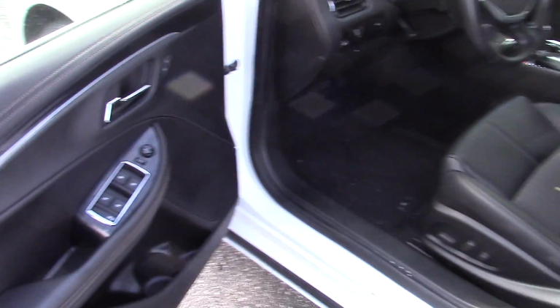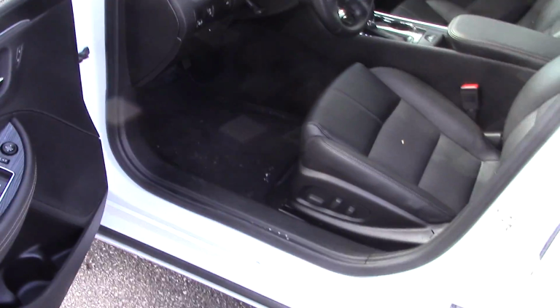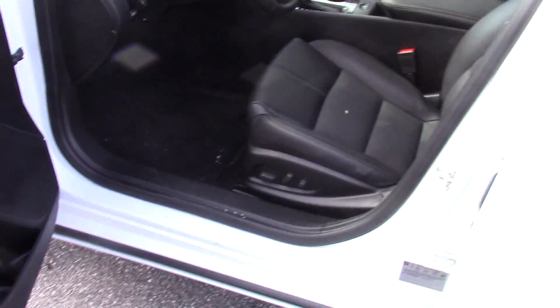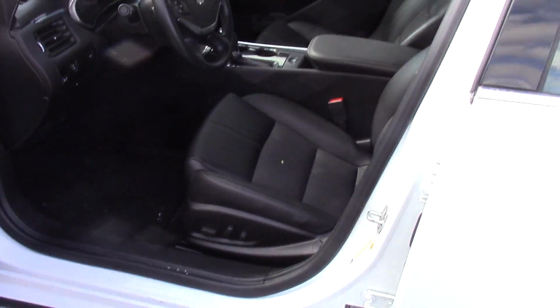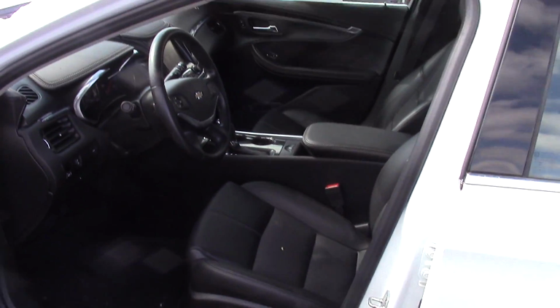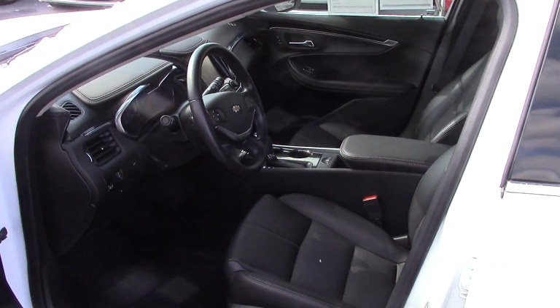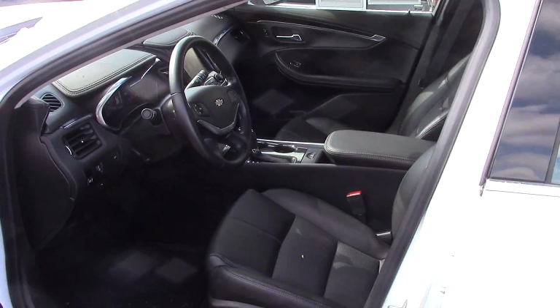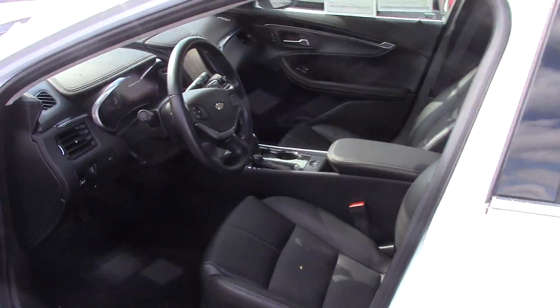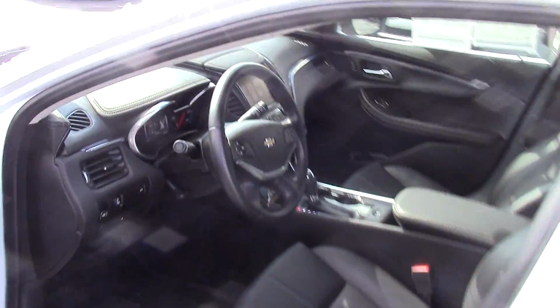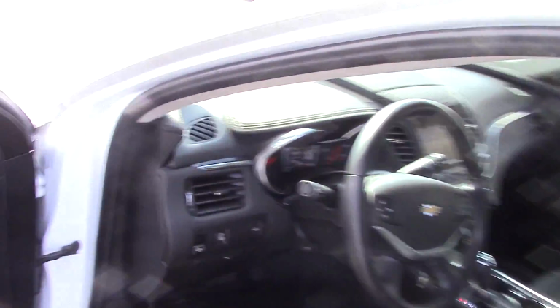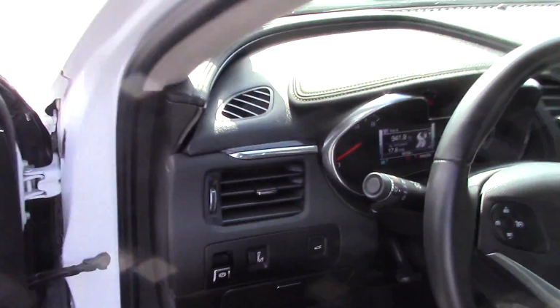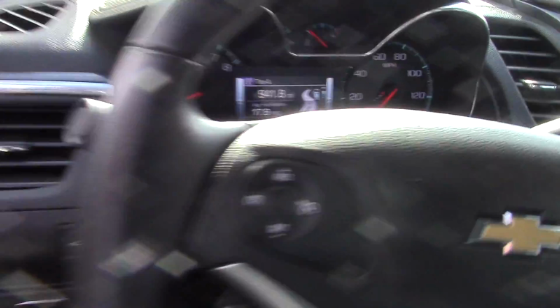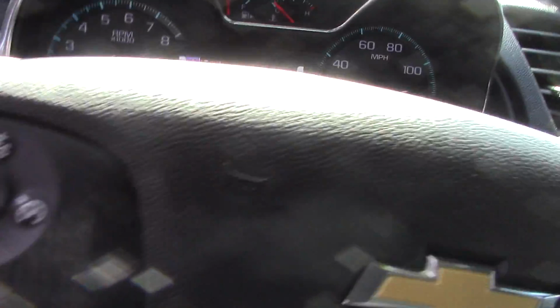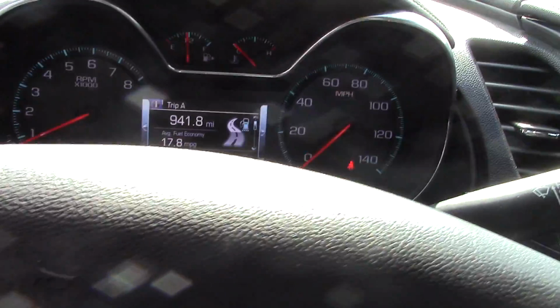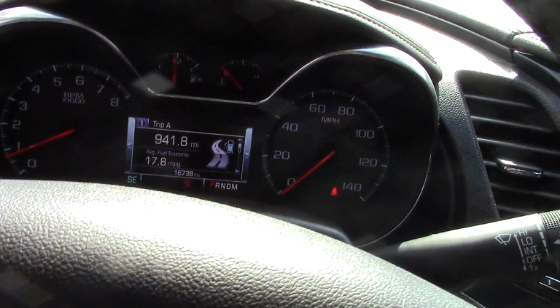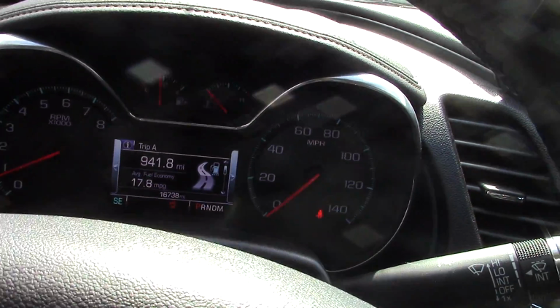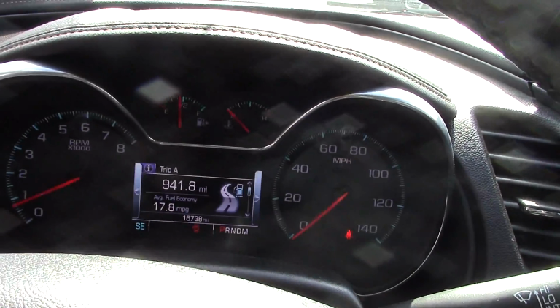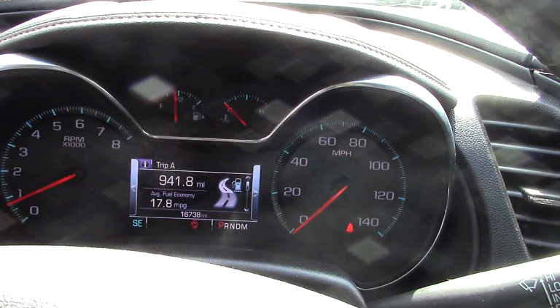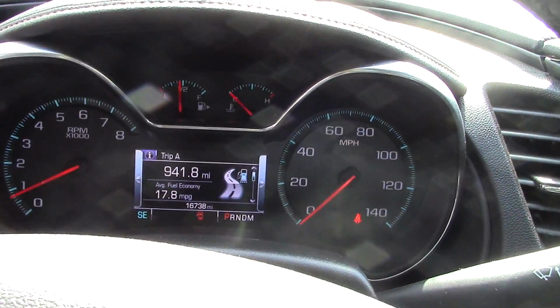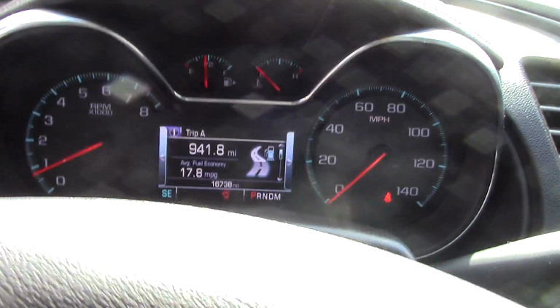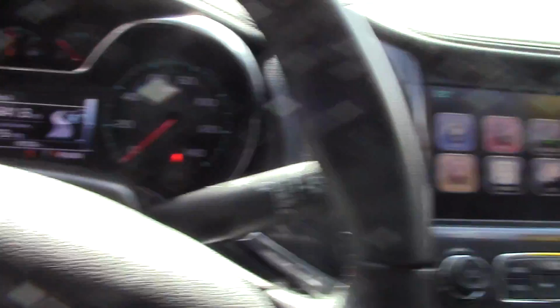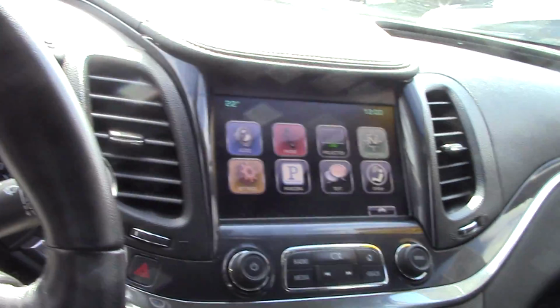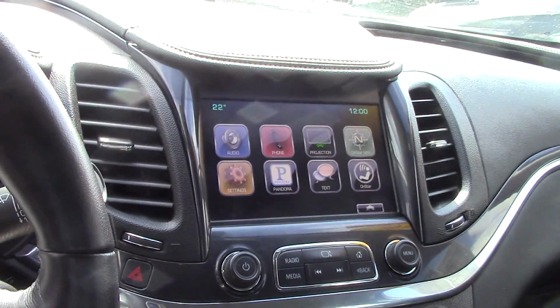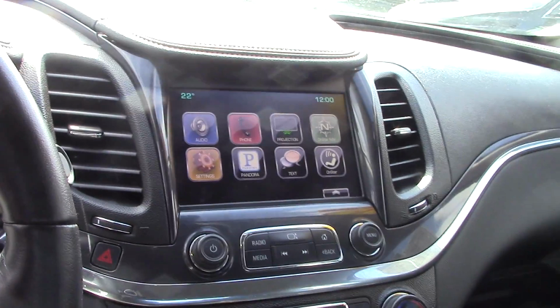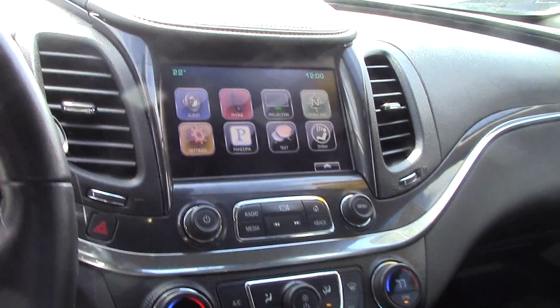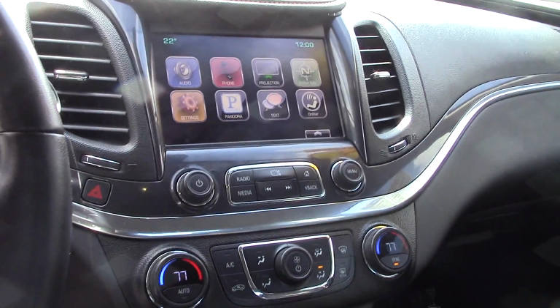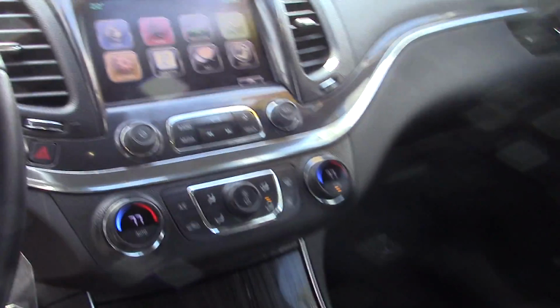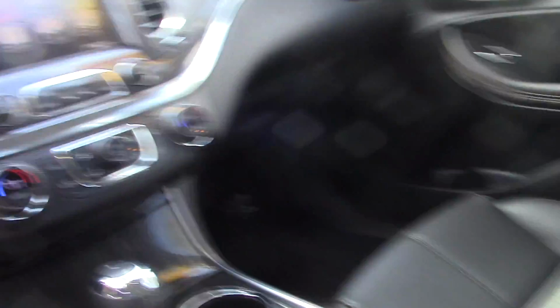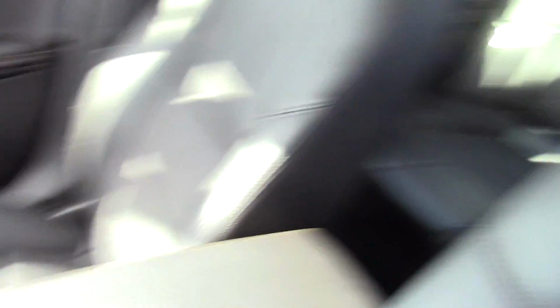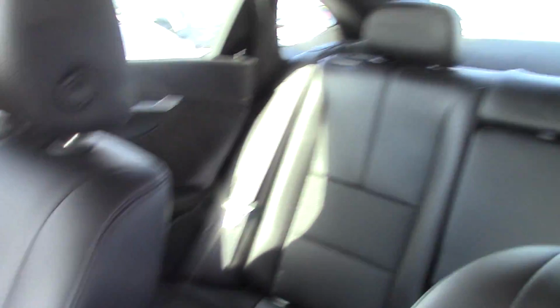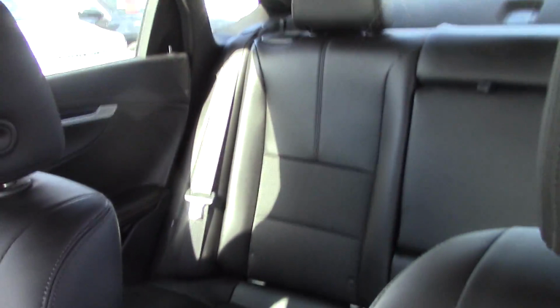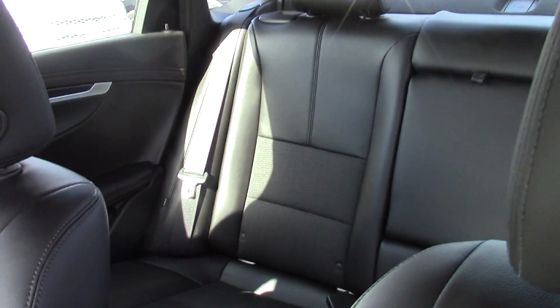Inside has a nice black leather to it. 16, almost 17,000 miles on it. Nice big touchscreen there as well. Leather in the back seat.